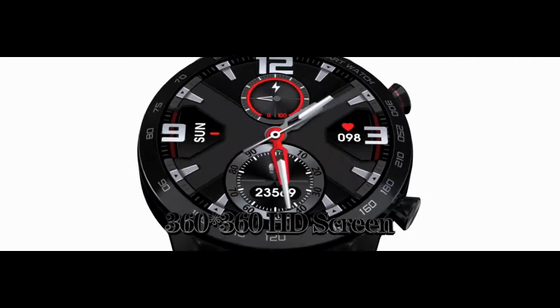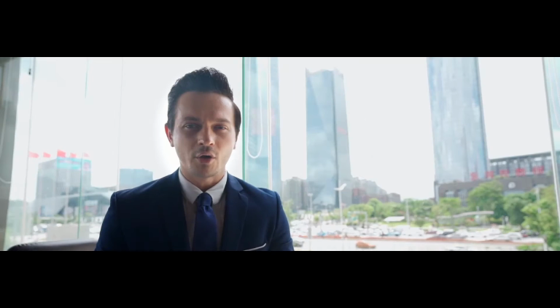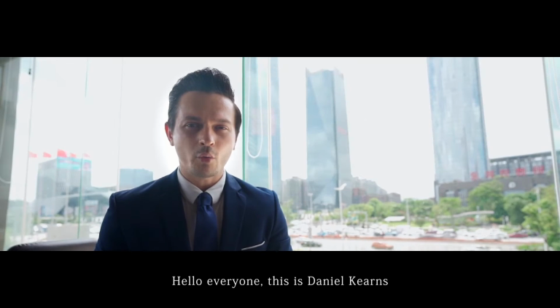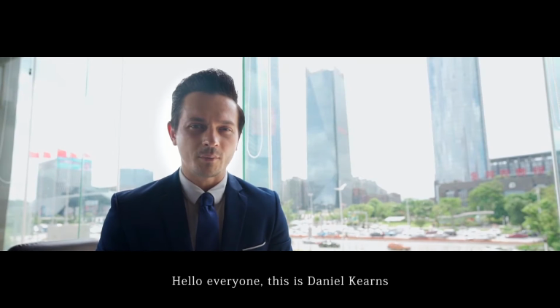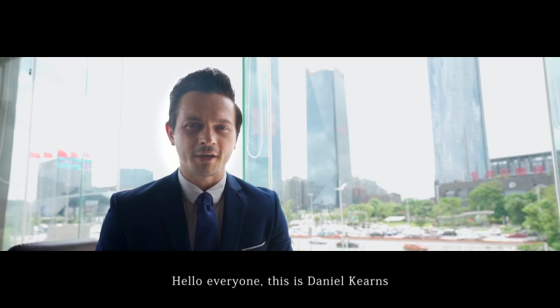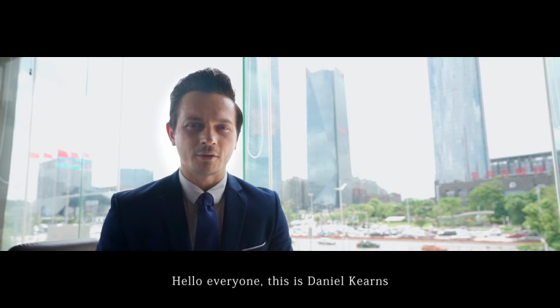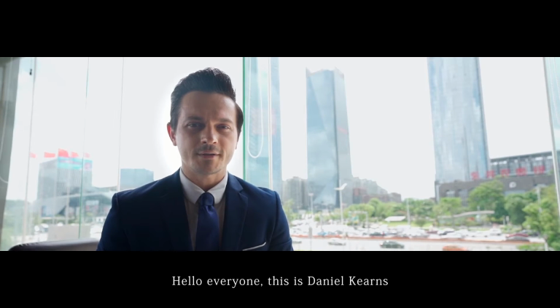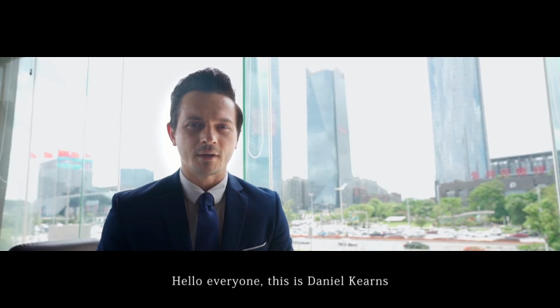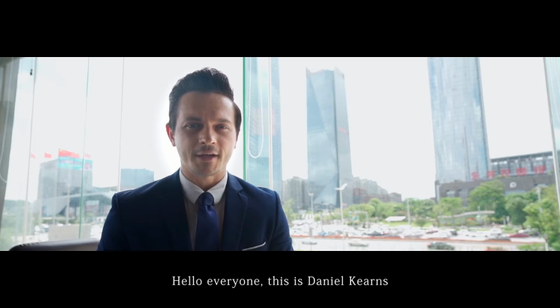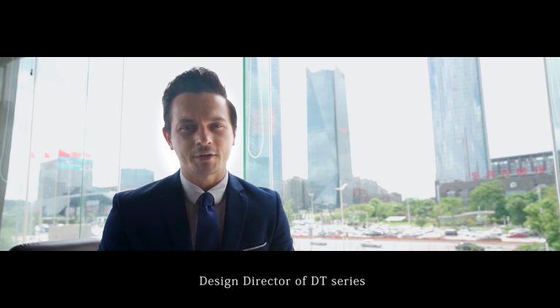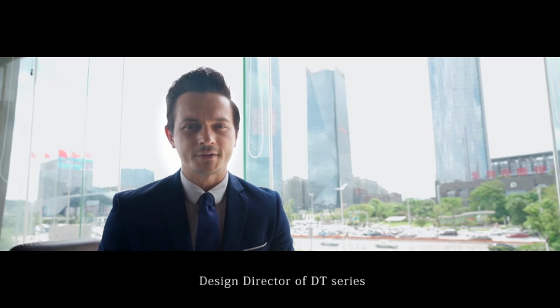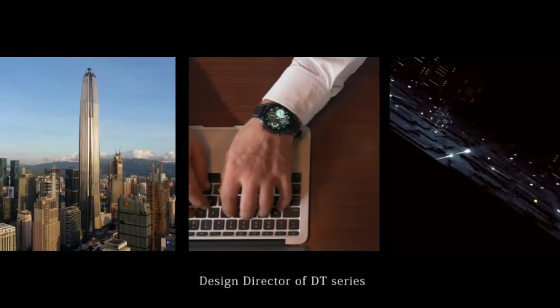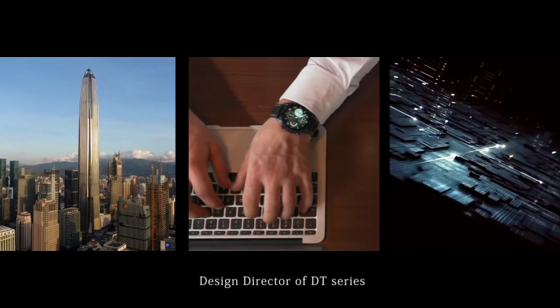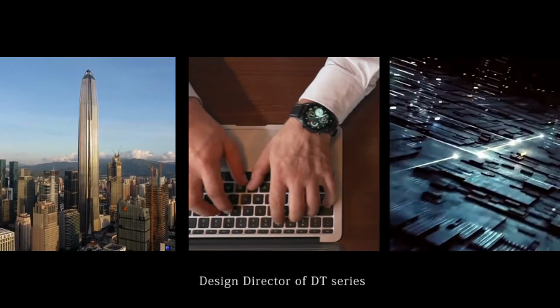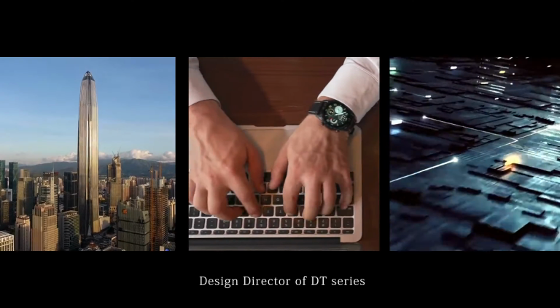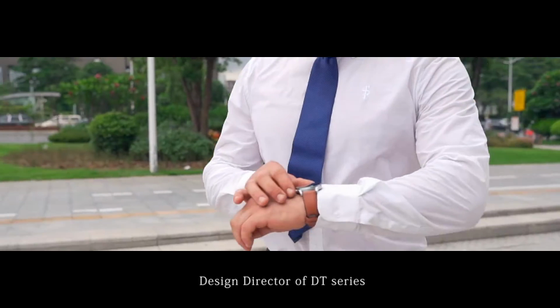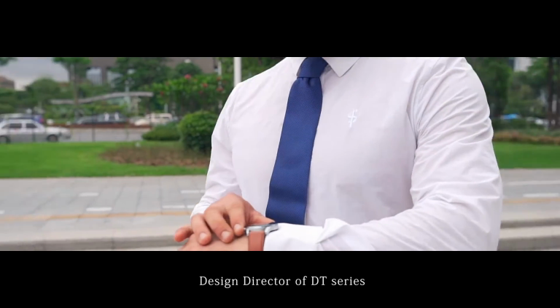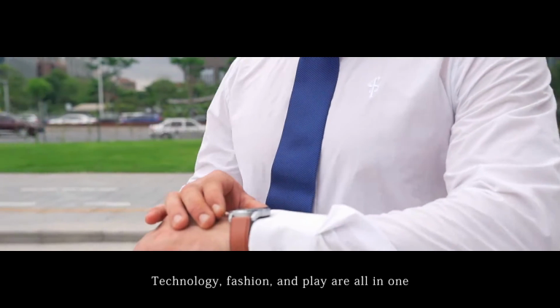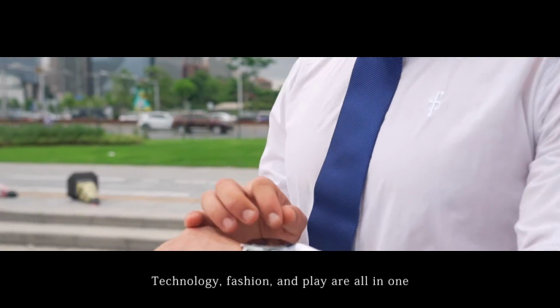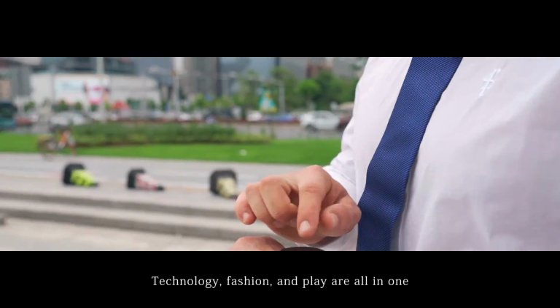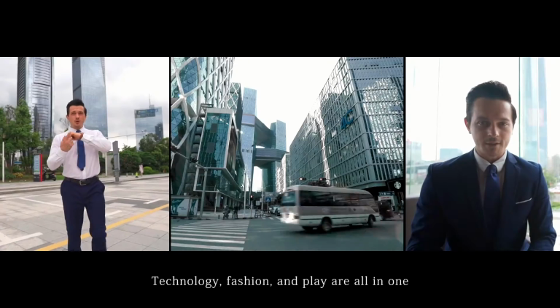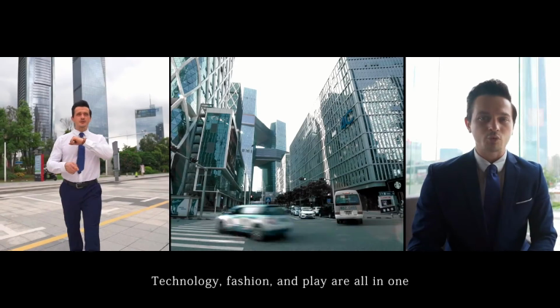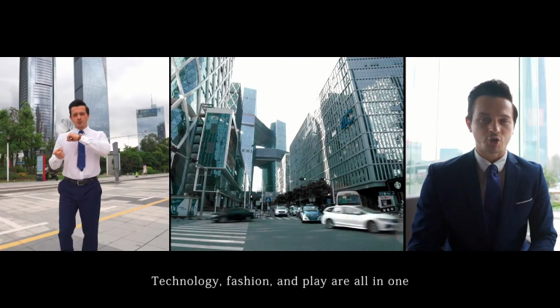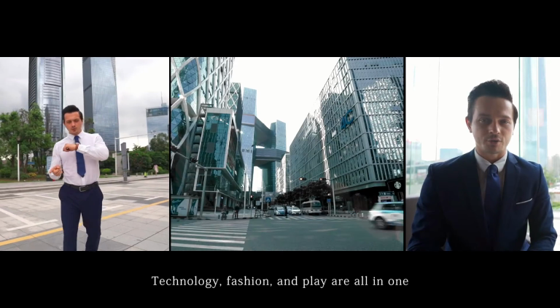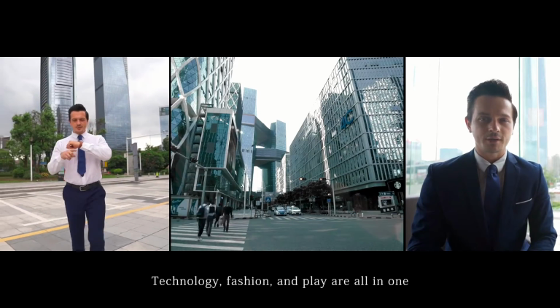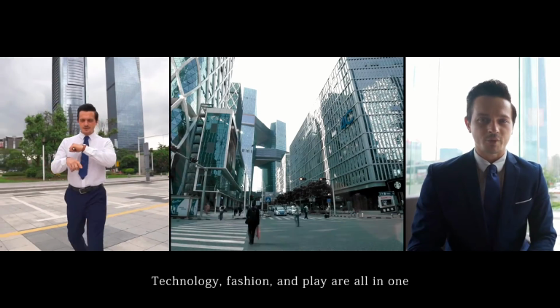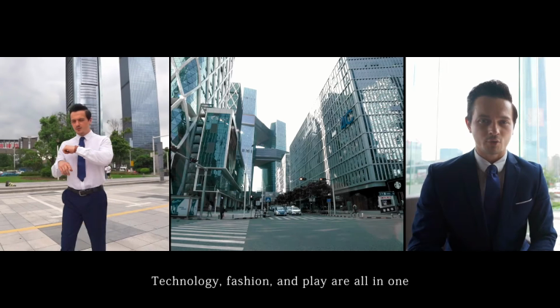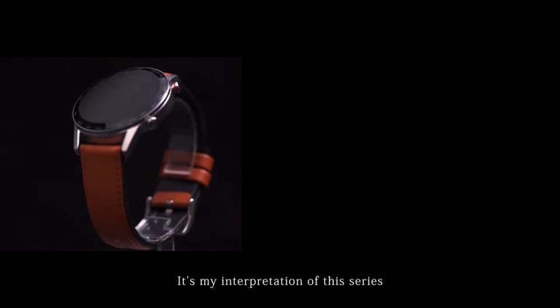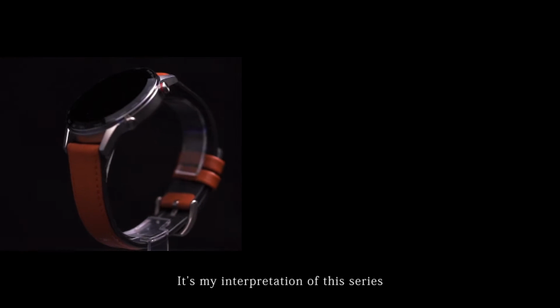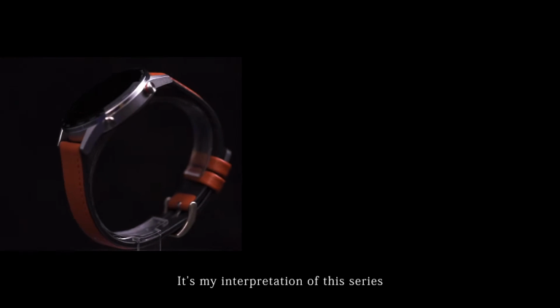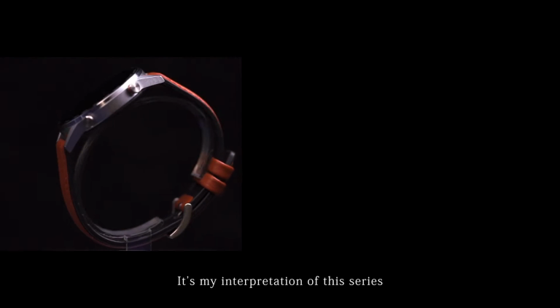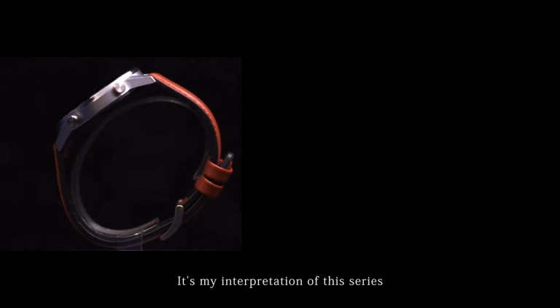Hello everyone, this is Daniel Kearns, Design Director of DT Series. Technology, fashion and play are all in one — it's my interpretation of this series.